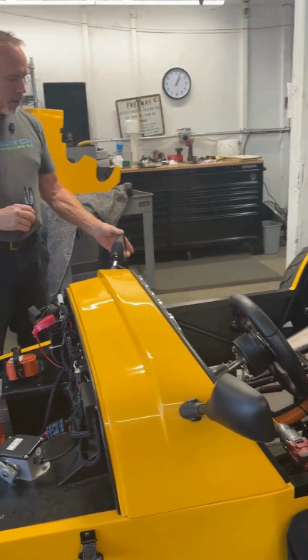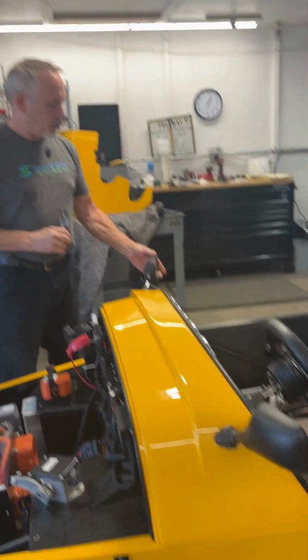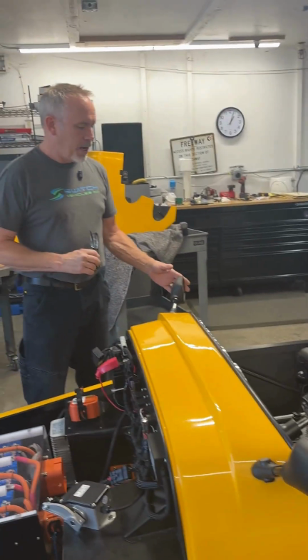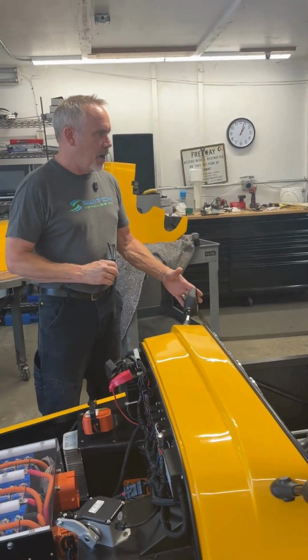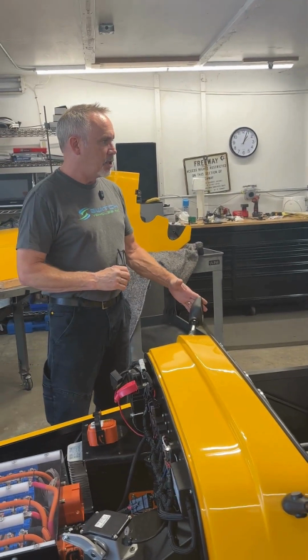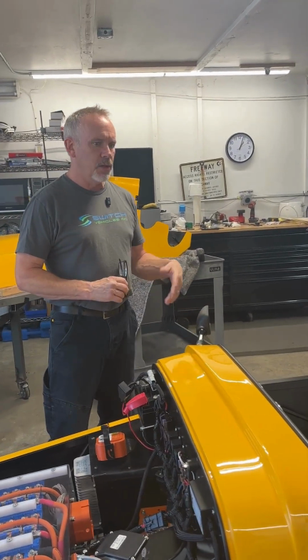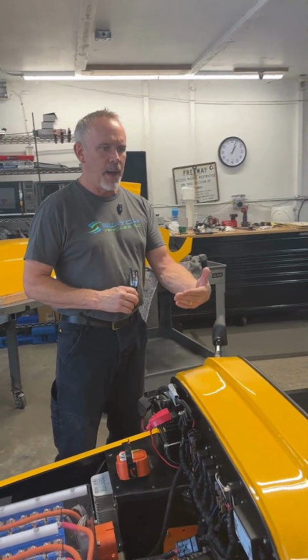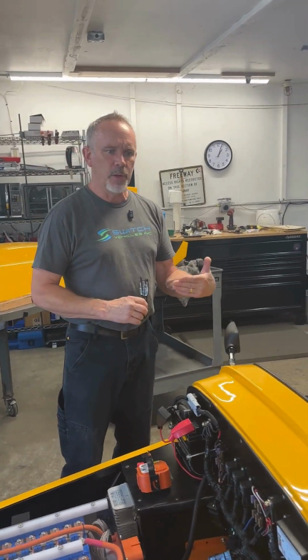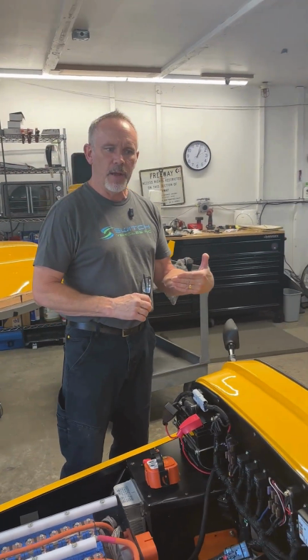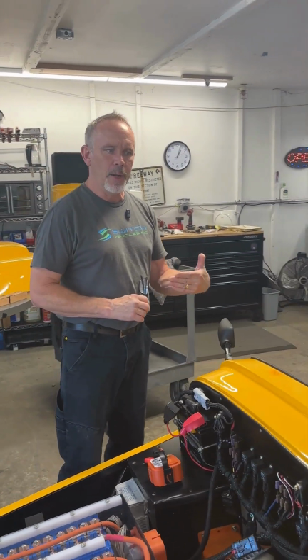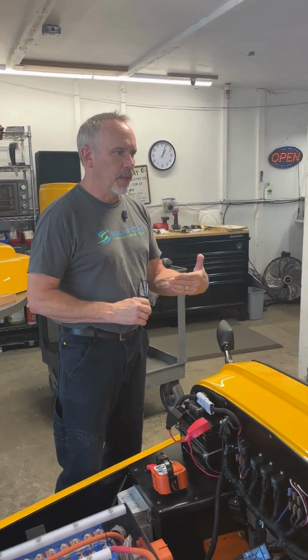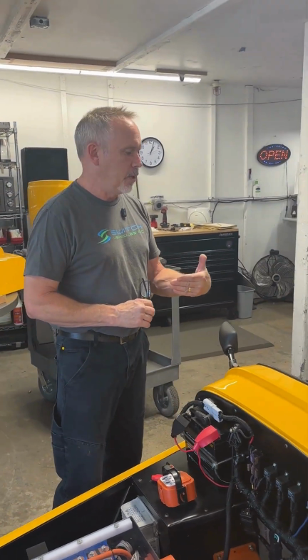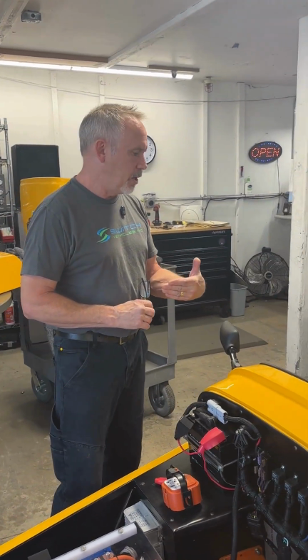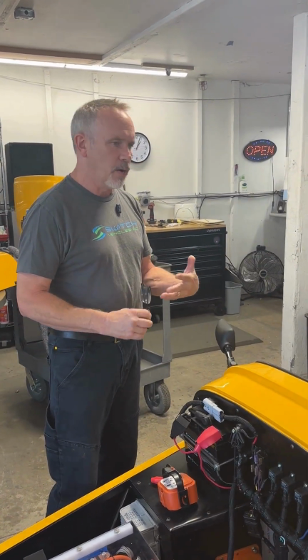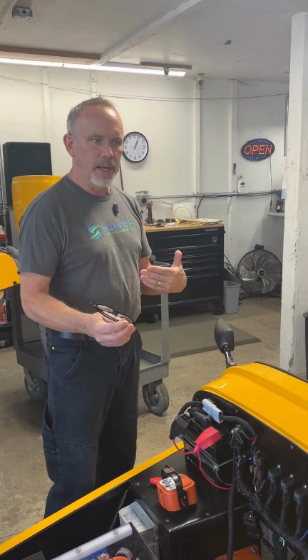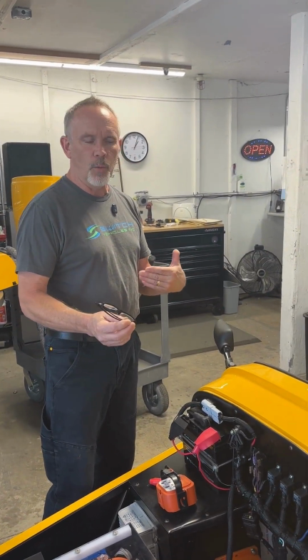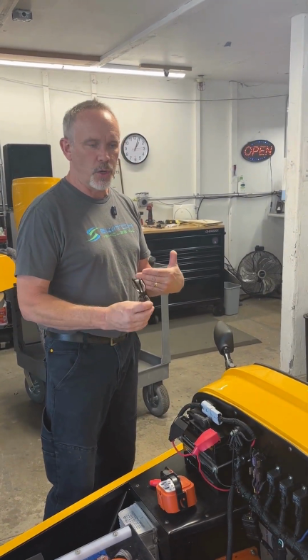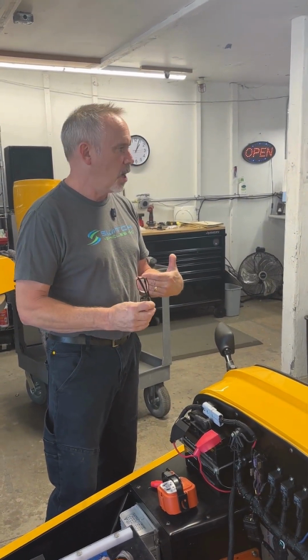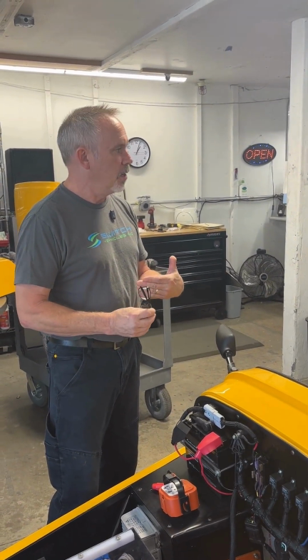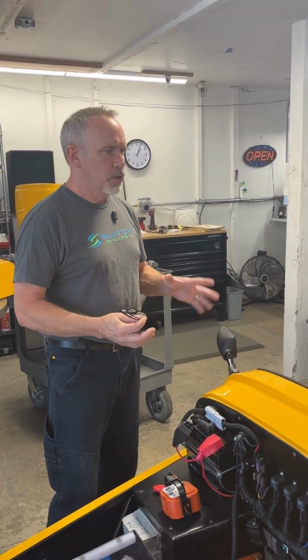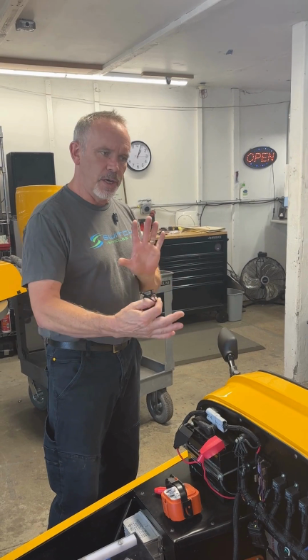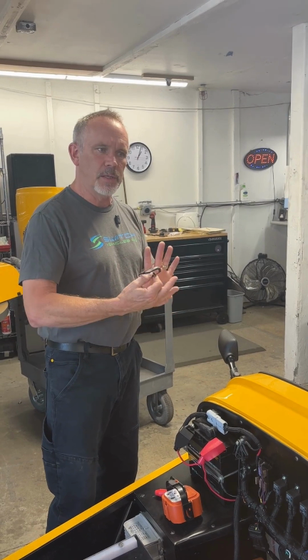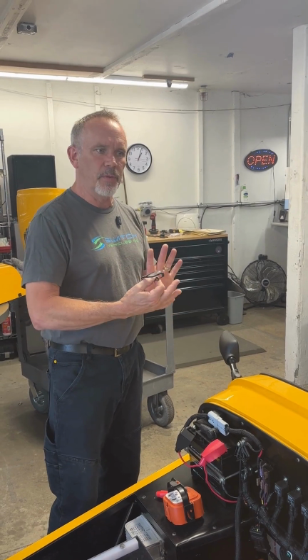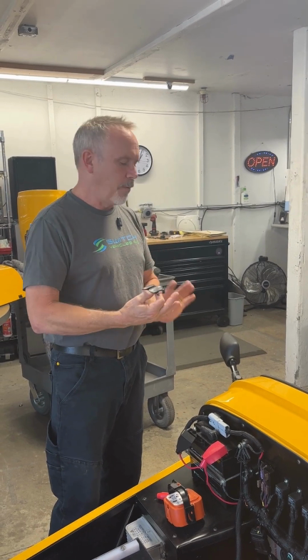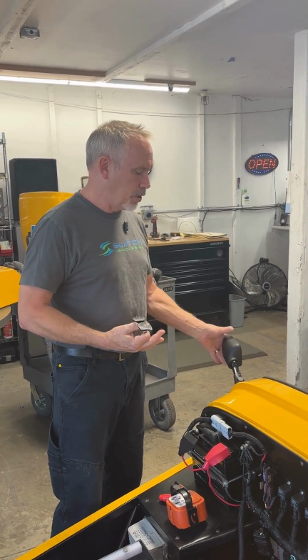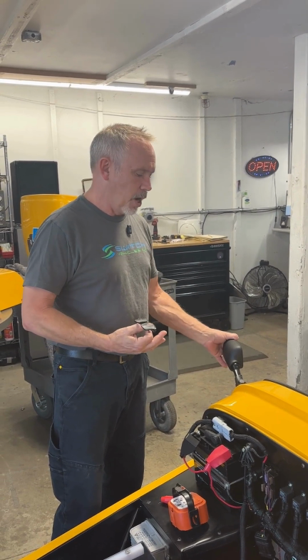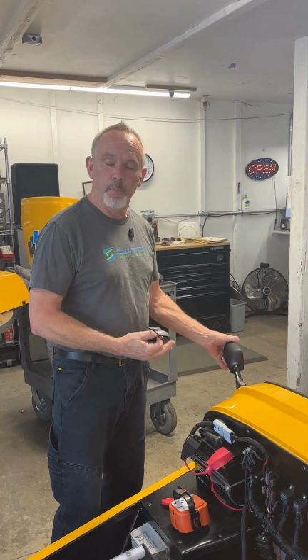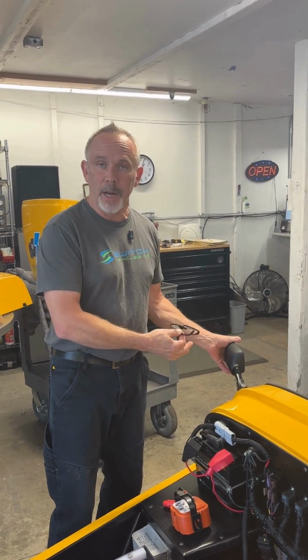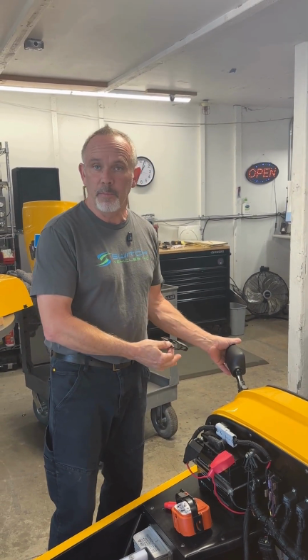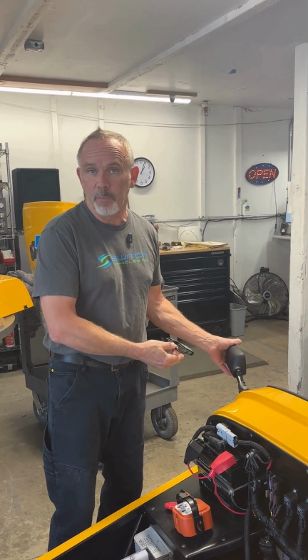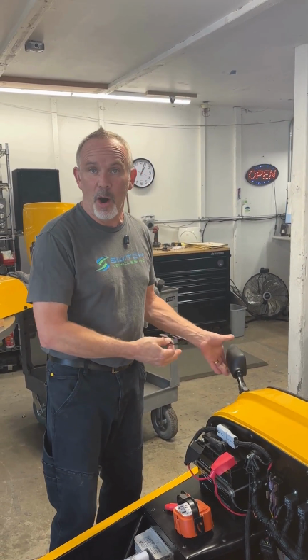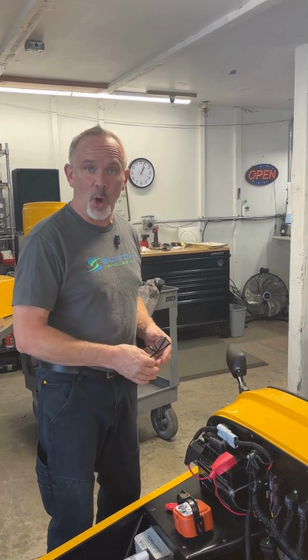Yeah, we got the mirrors located. They're nice and solid. They're backed with a full metal plate on the interior and then washer and lock nutted, so there's a nice bit of clamping force — we're not going to break them off the car.